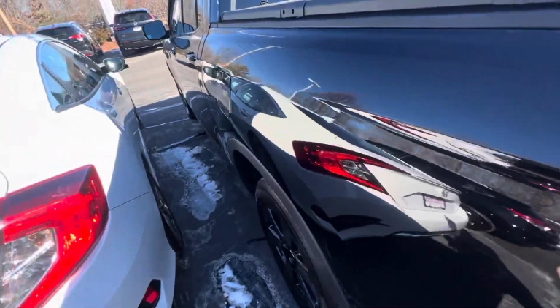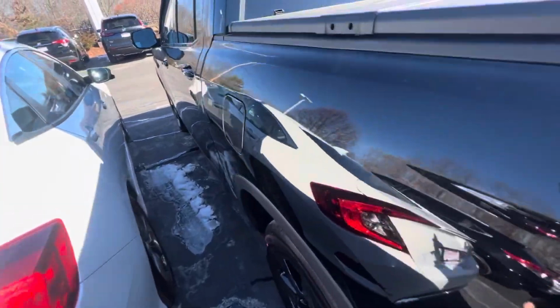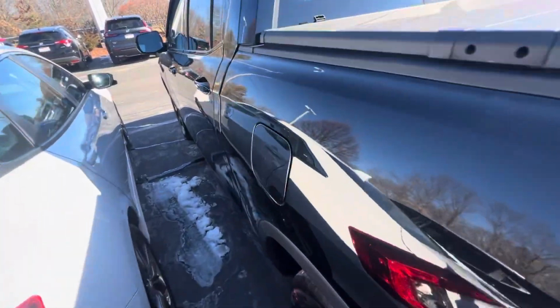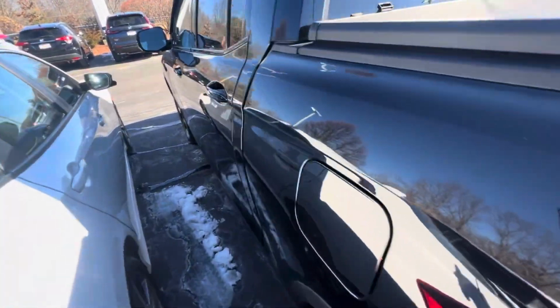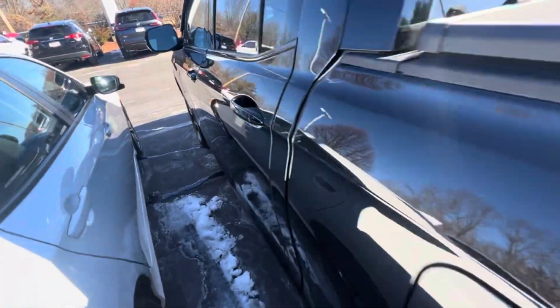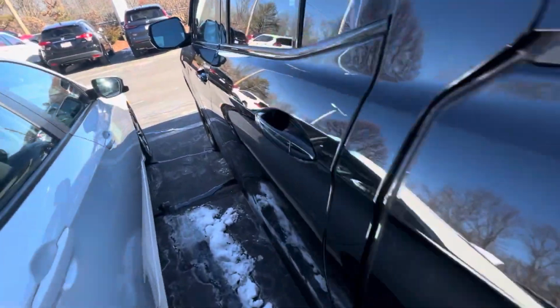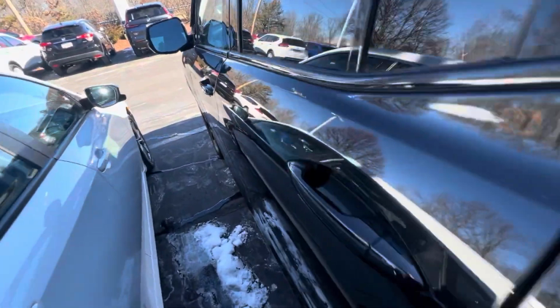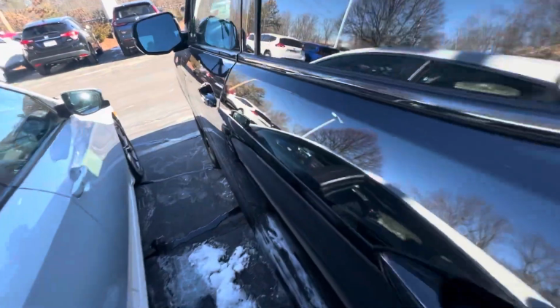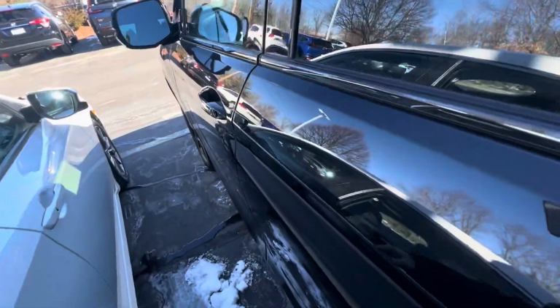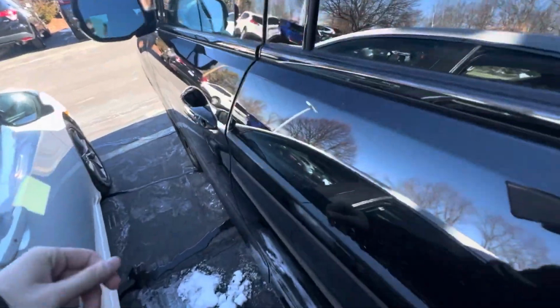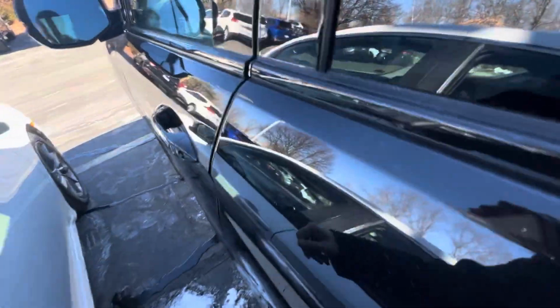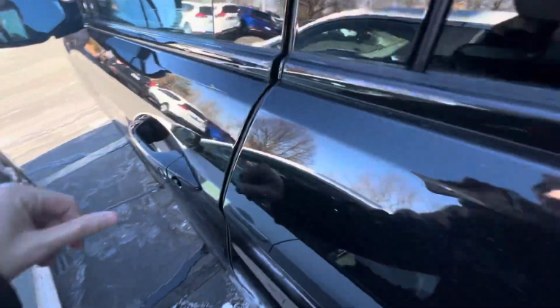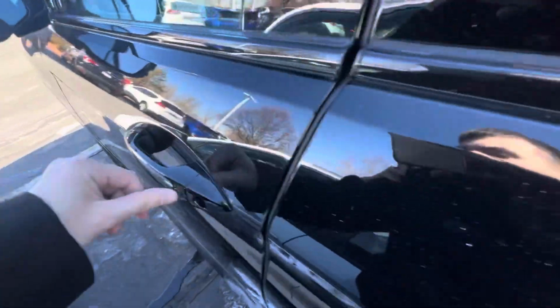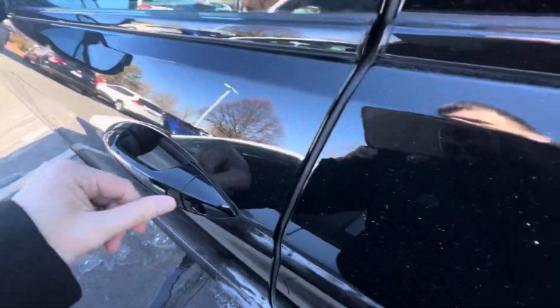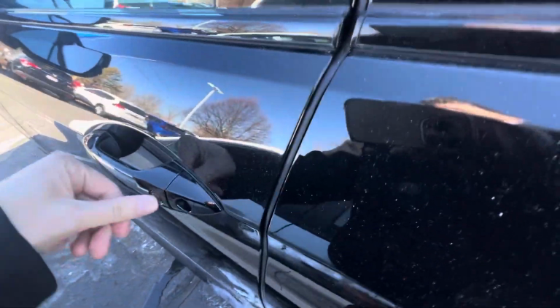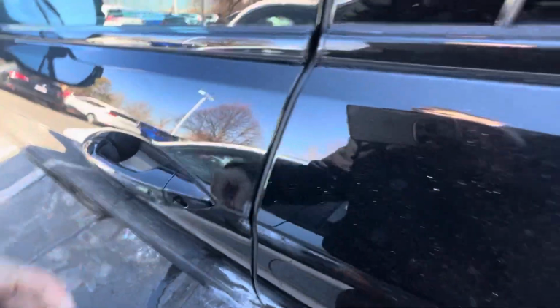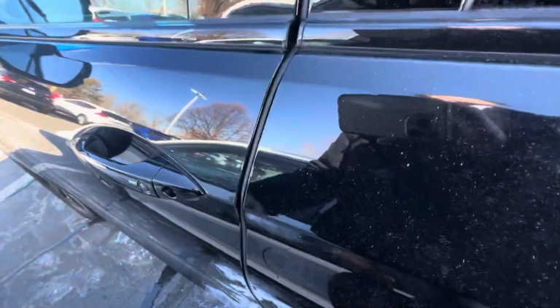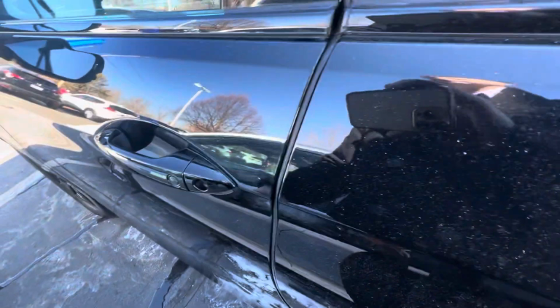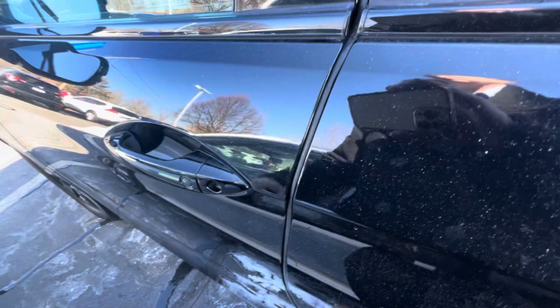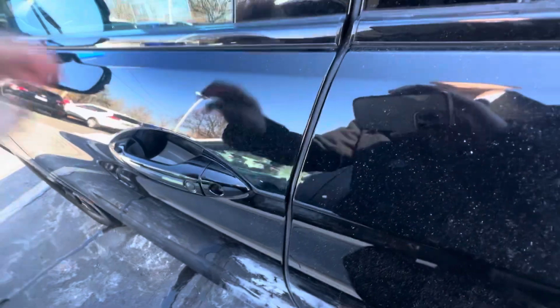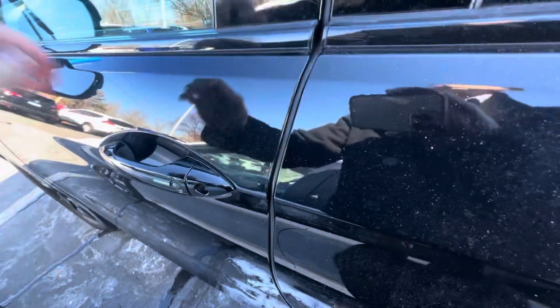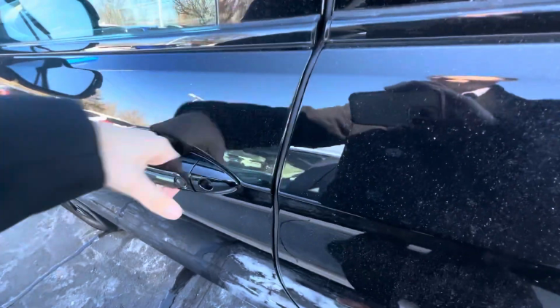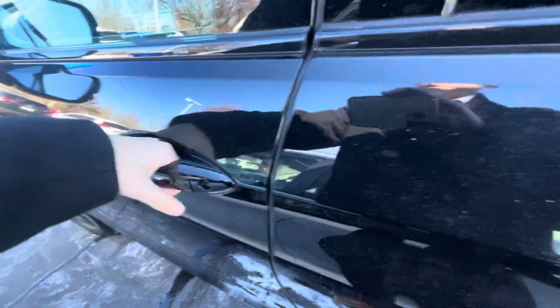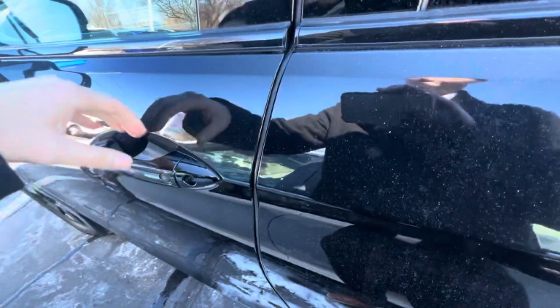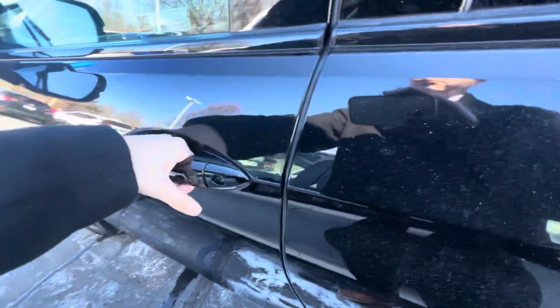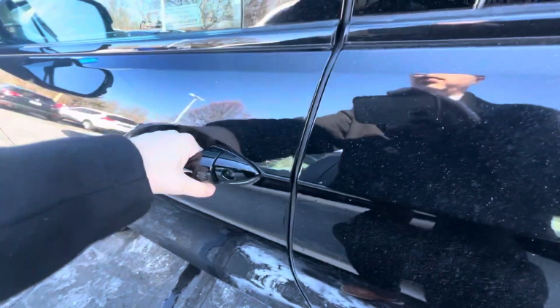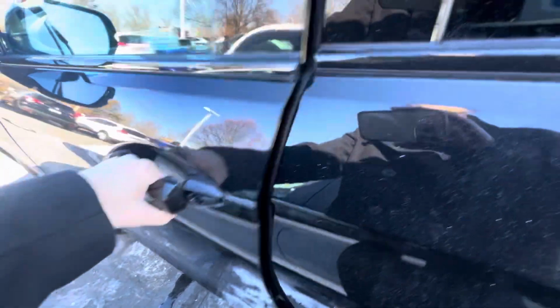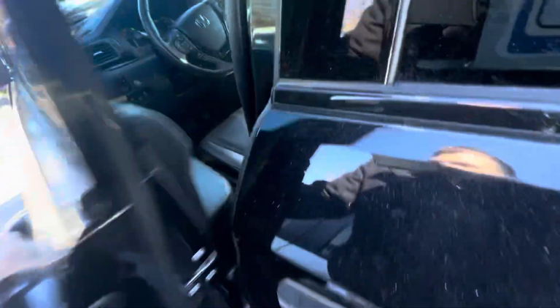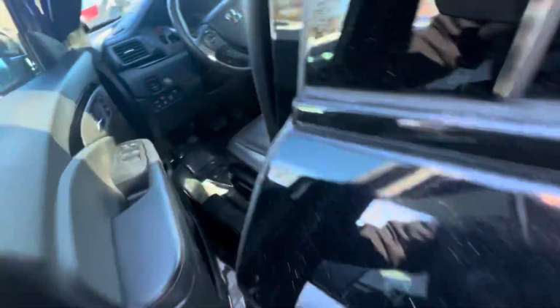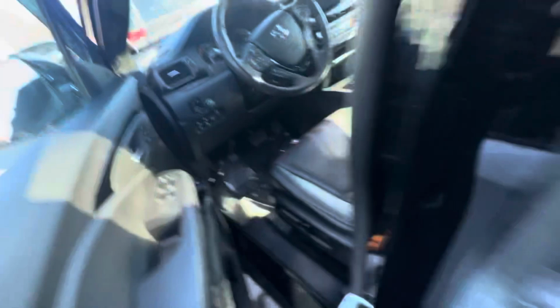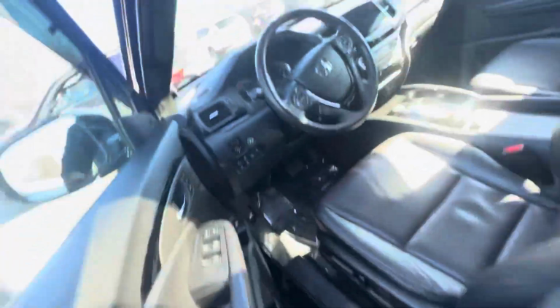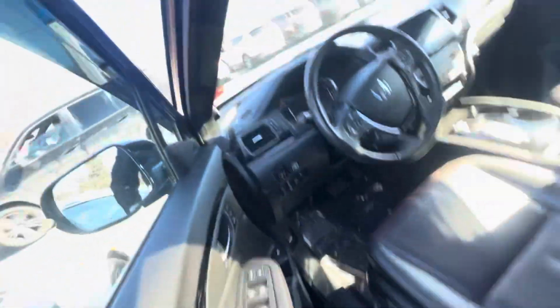Tight squeeze right here. Keyless entry — unlock by going like that, or unlock by grabbing the door handle with the key in your pocket.